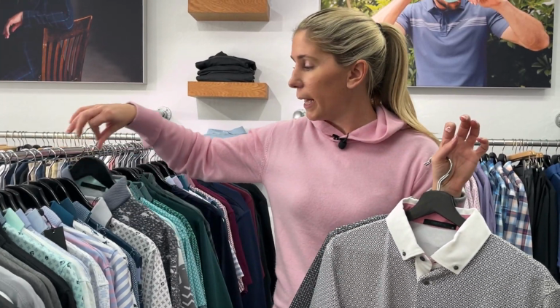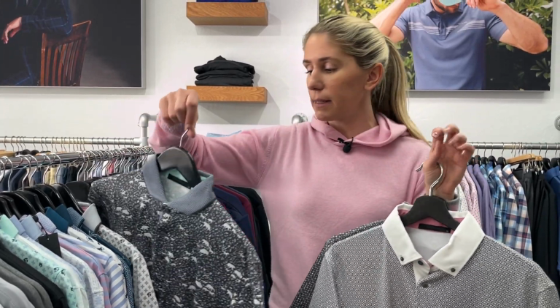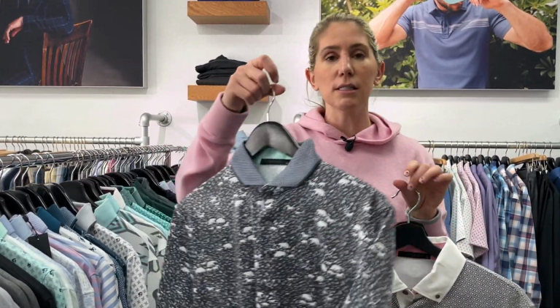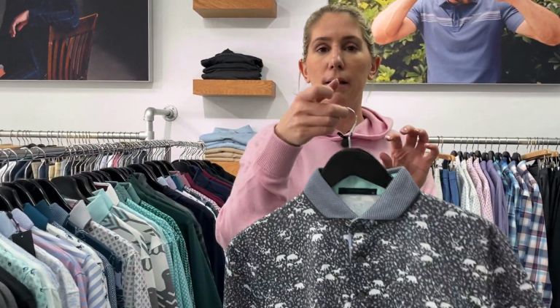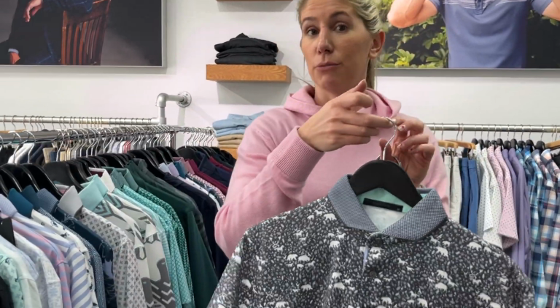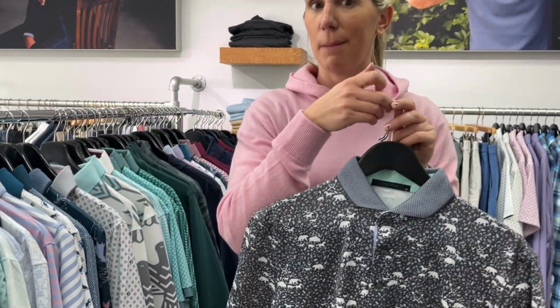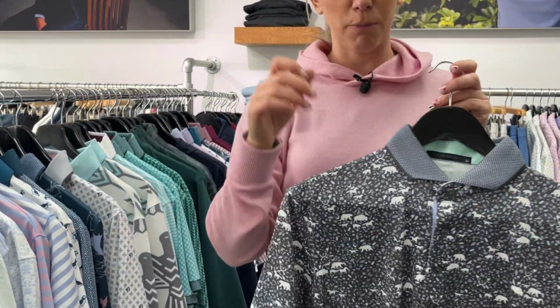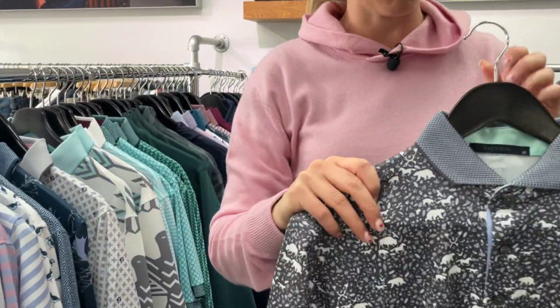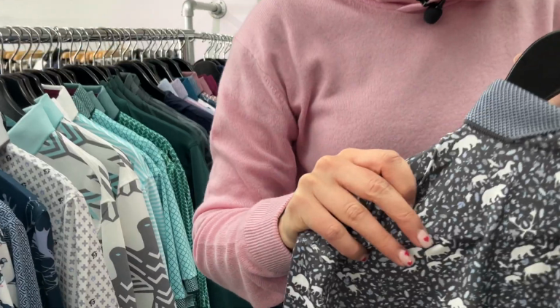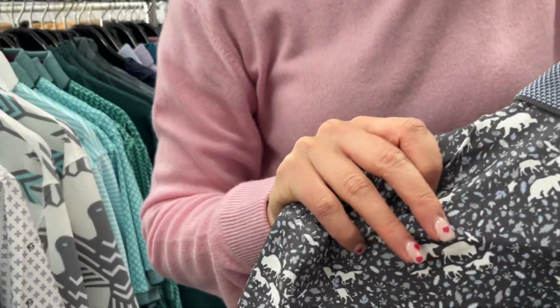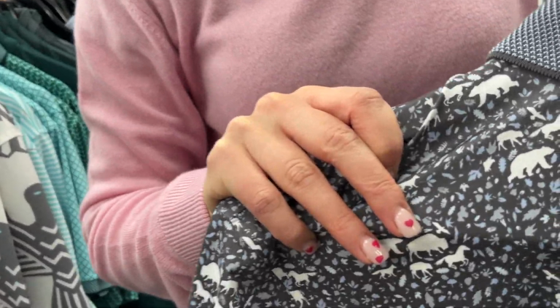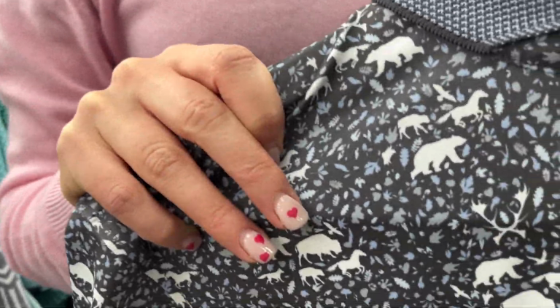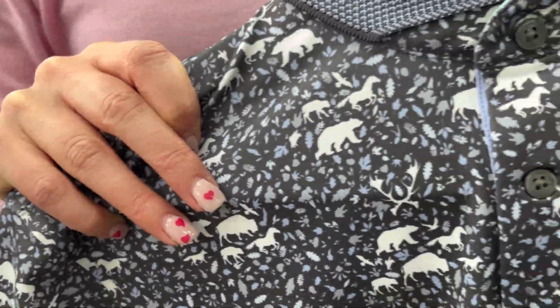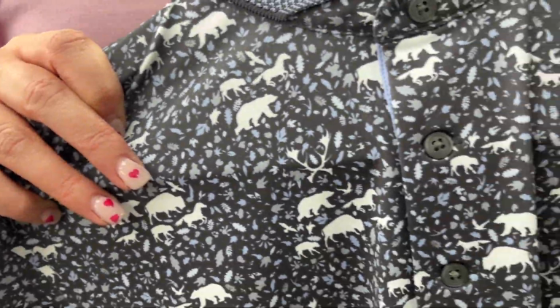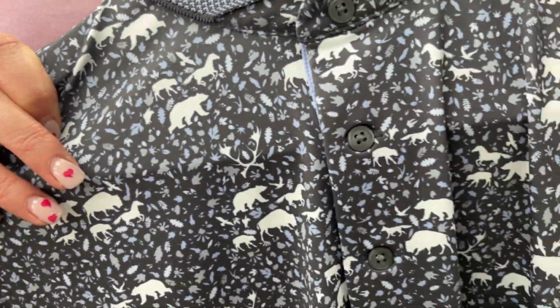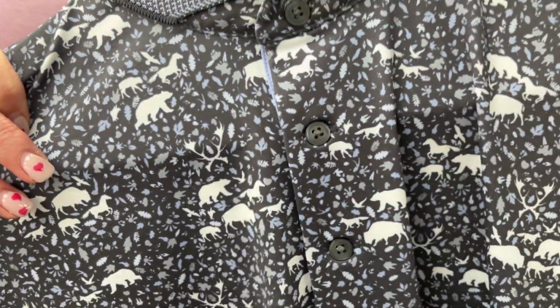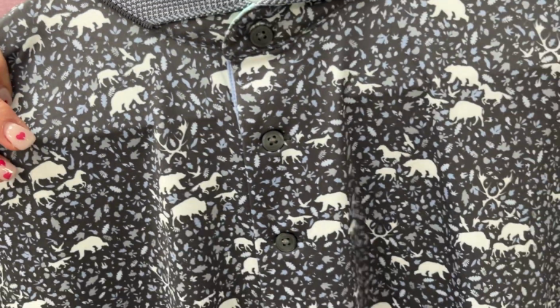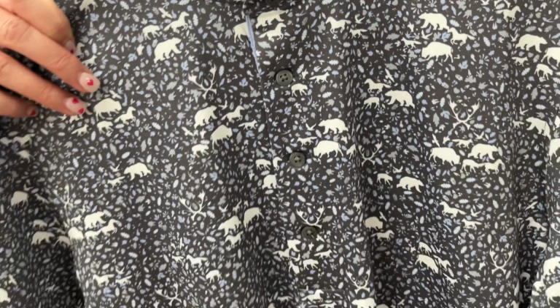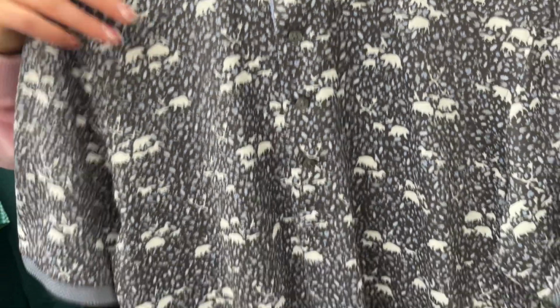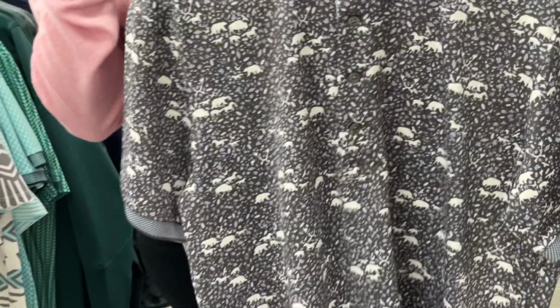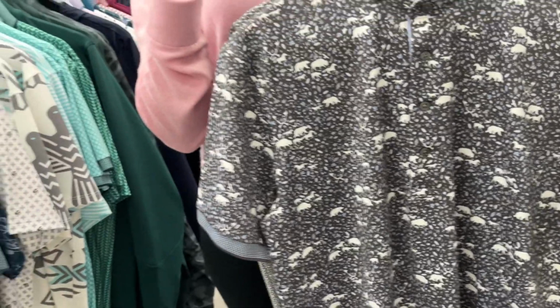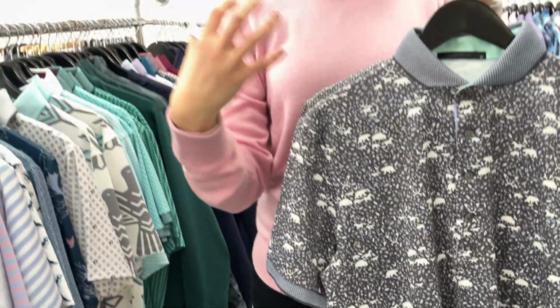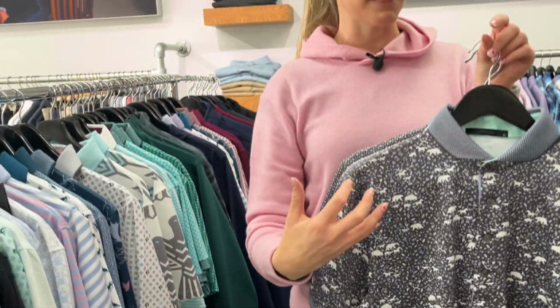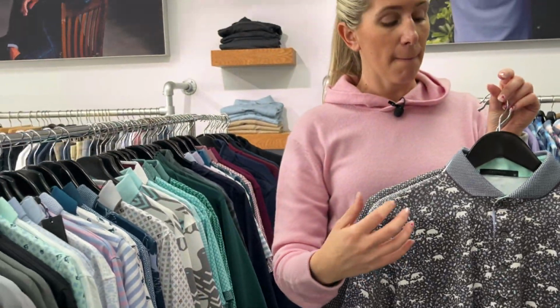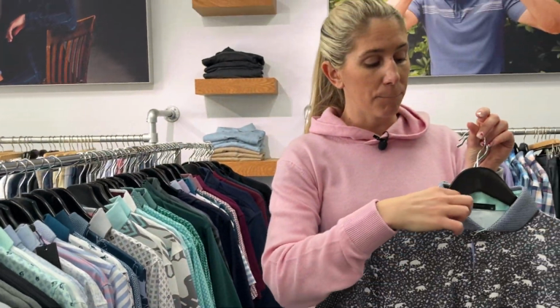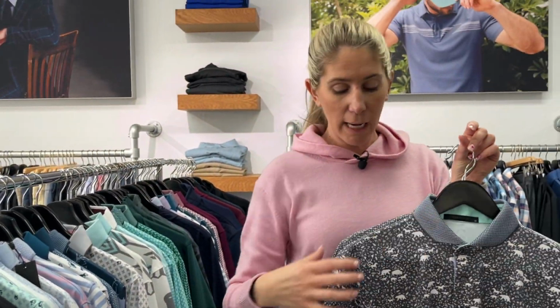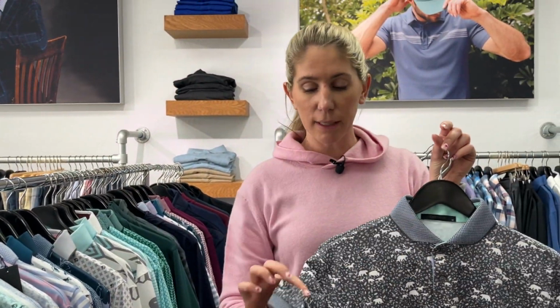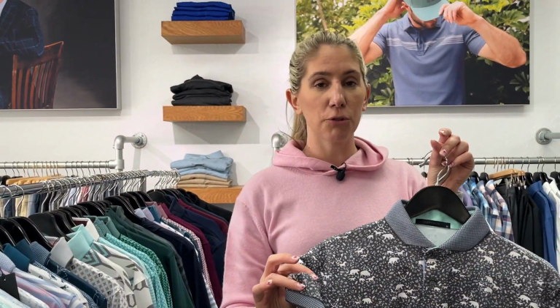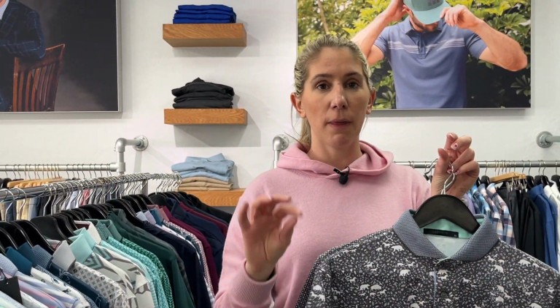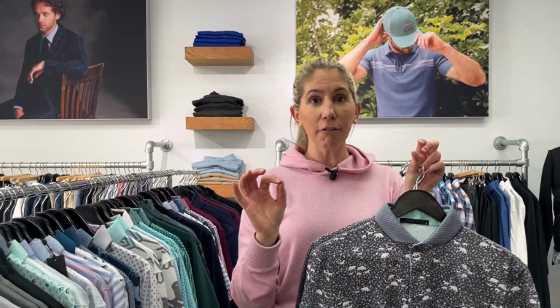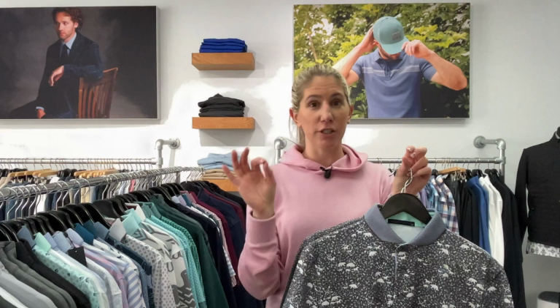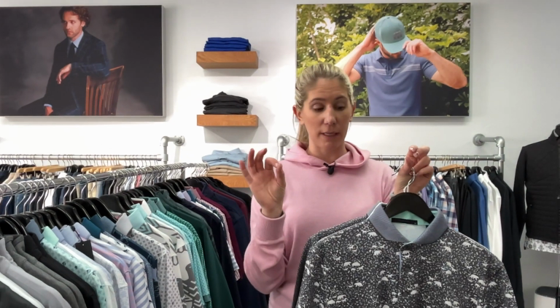And lastly, this has been actually really popular — Buffalo Soldier, I think is what it's called. When you put this on, it is a little busy, but the contrast and the rib trim and the cuff just looks fantastic.